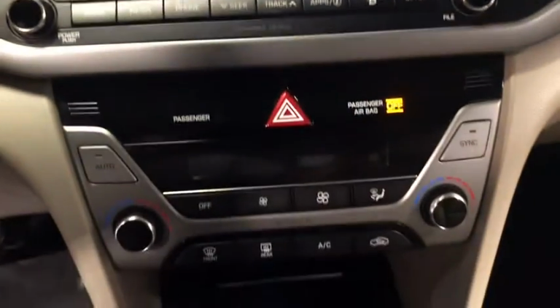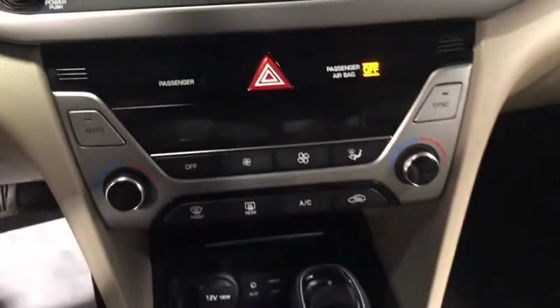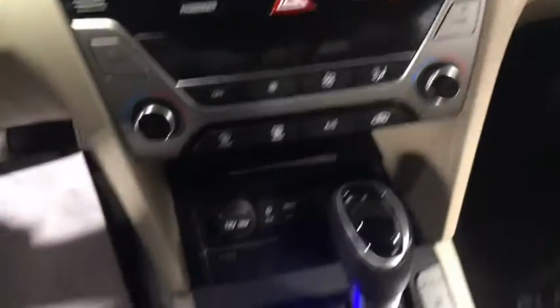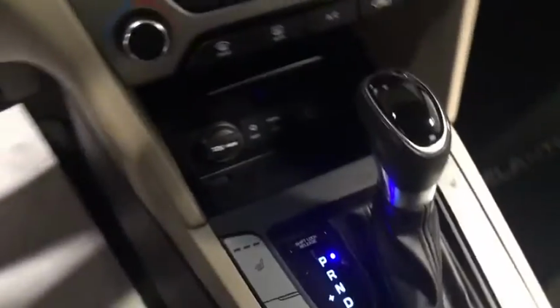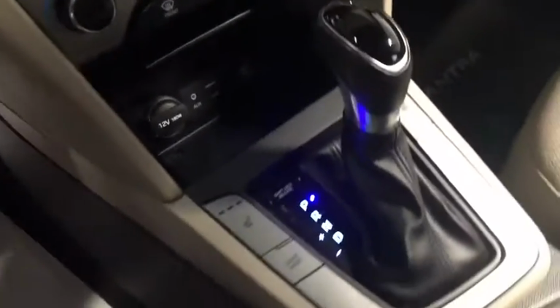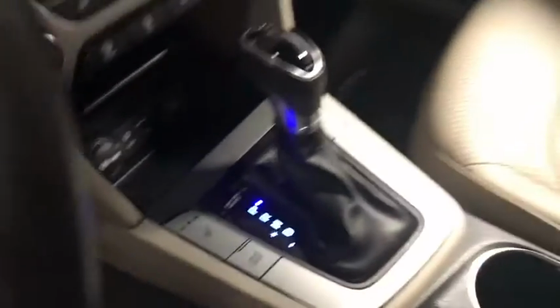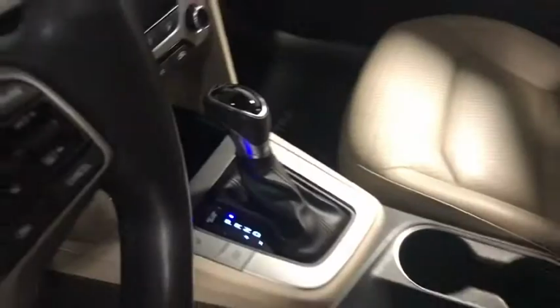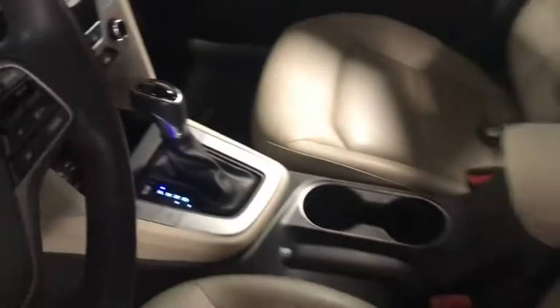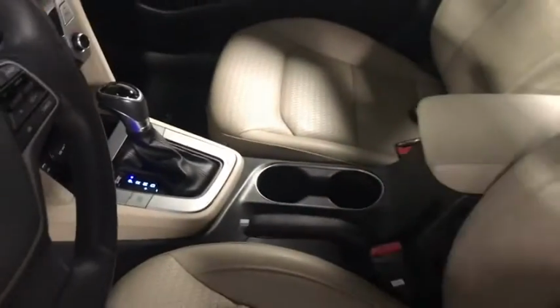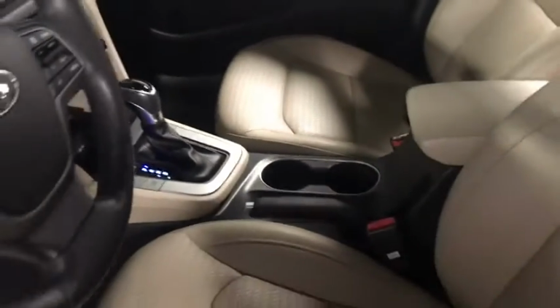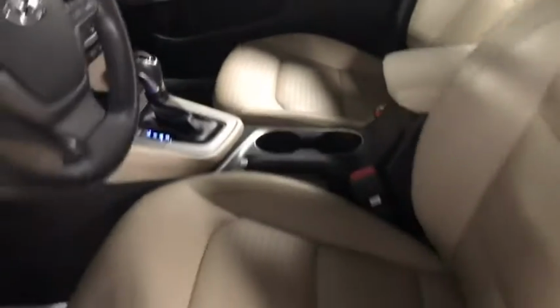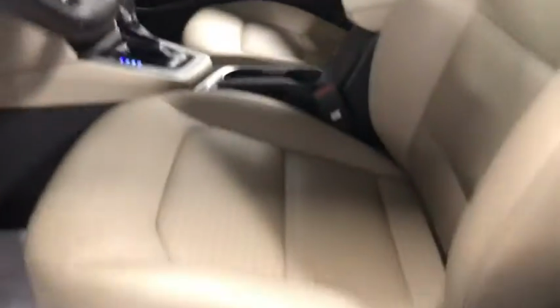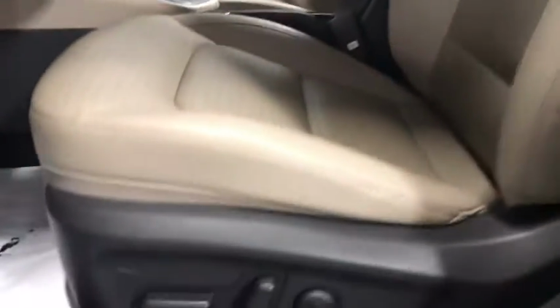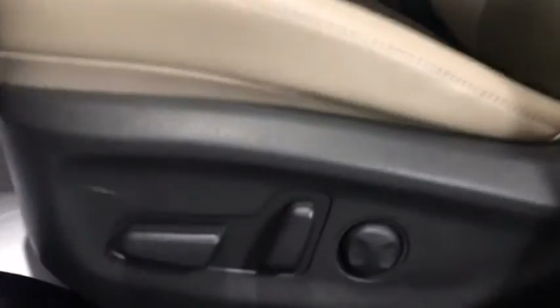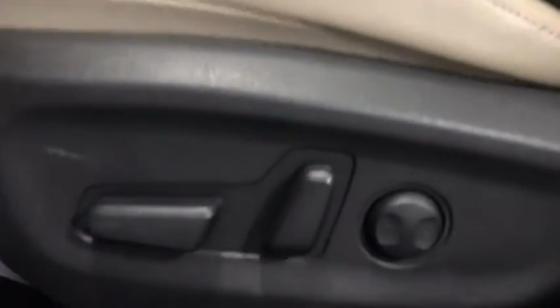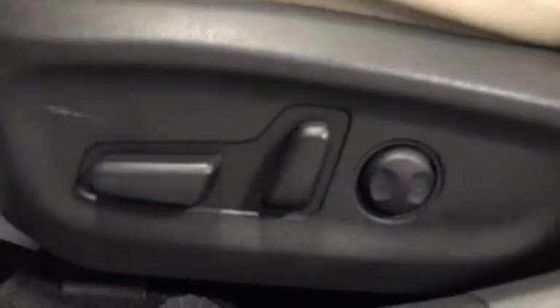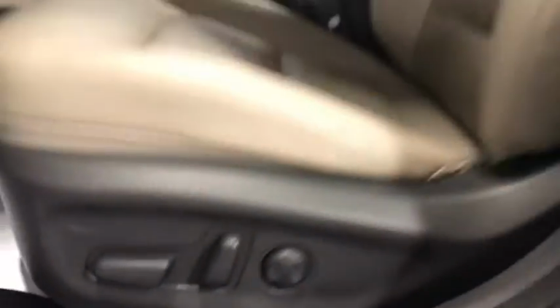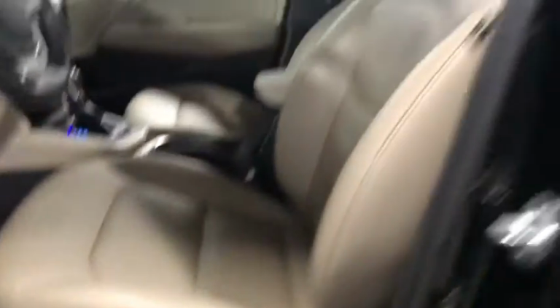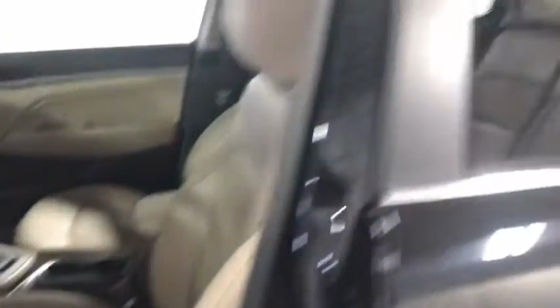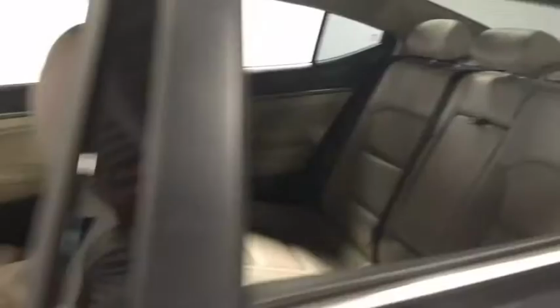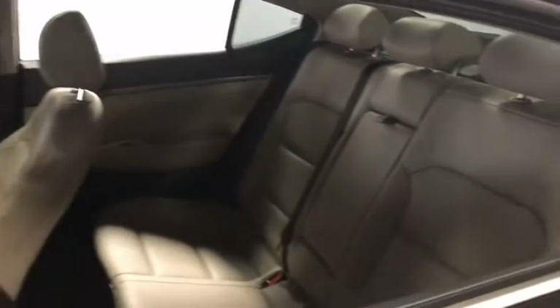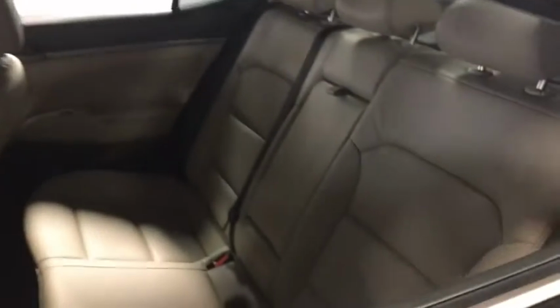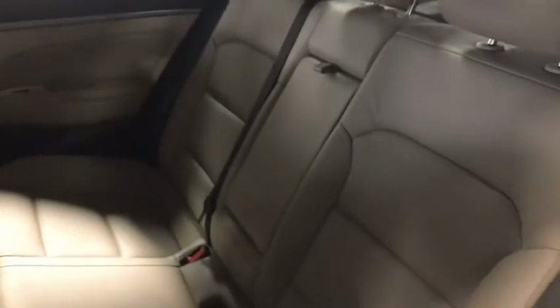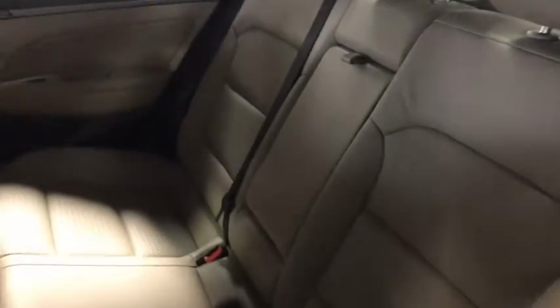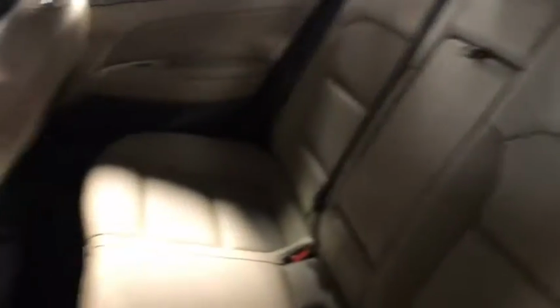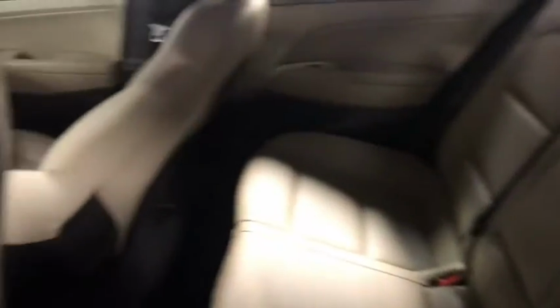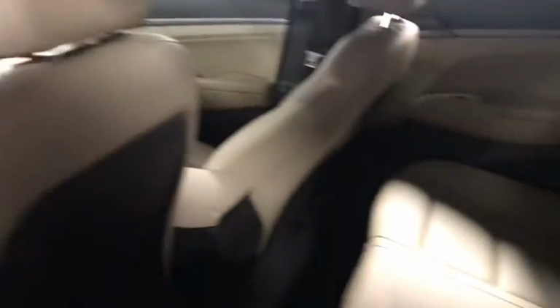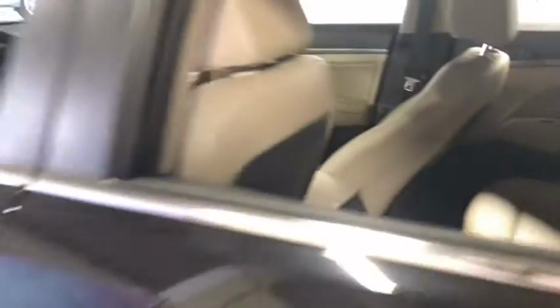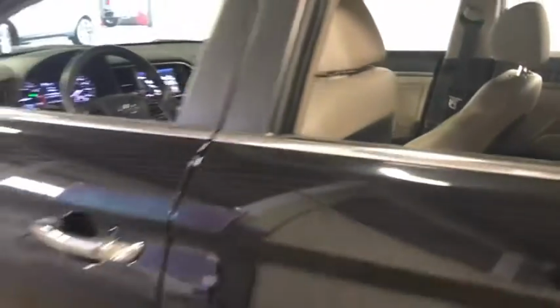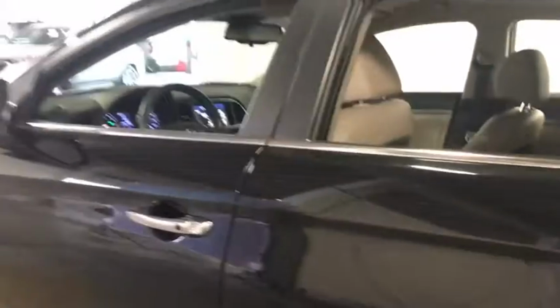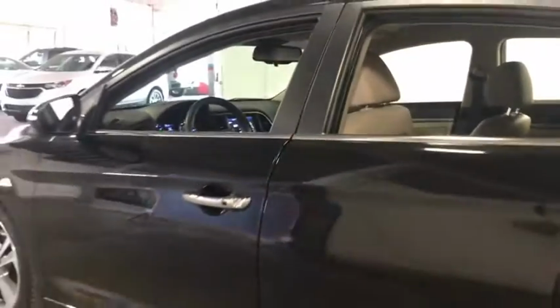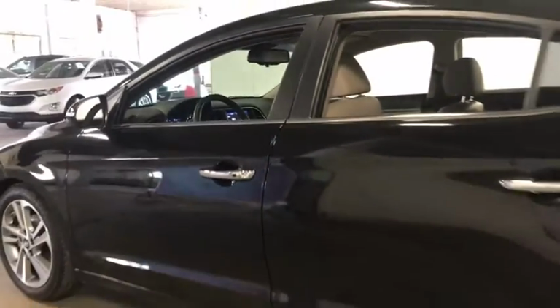Compass, rear window defroster, security system, trip computer, heated front seats, tachometer, carpeted floor mats, panic alarm, remote keyless entry, leather seats, brake assist, cargo net.